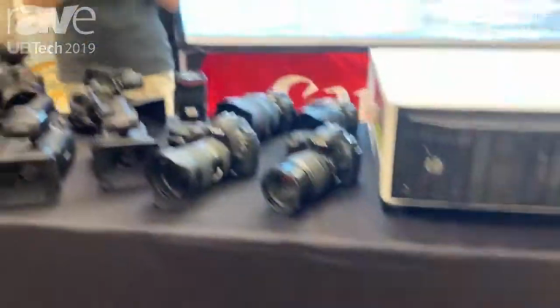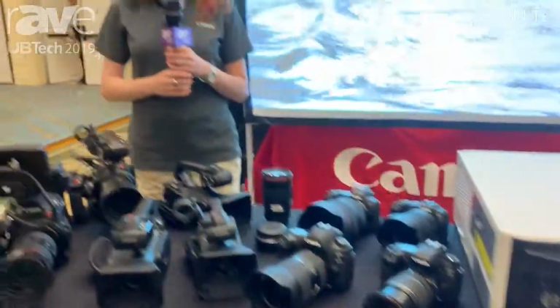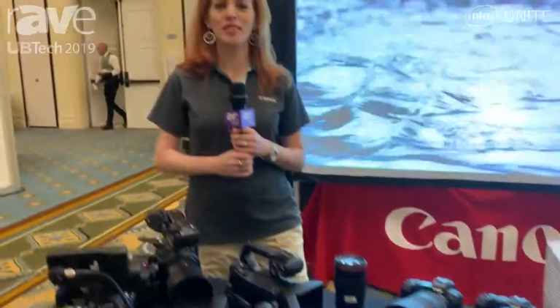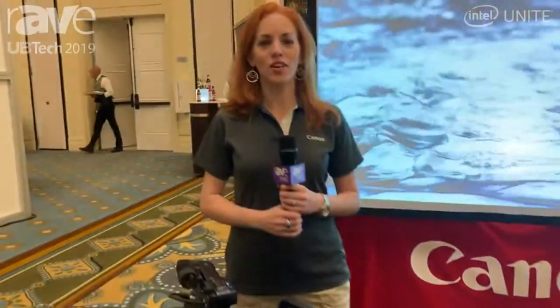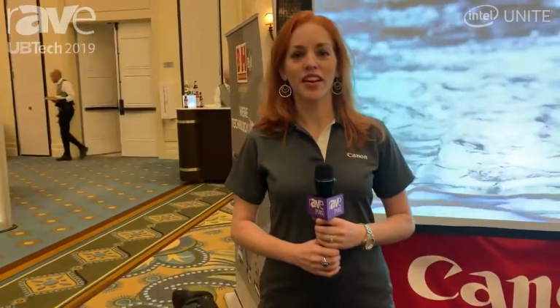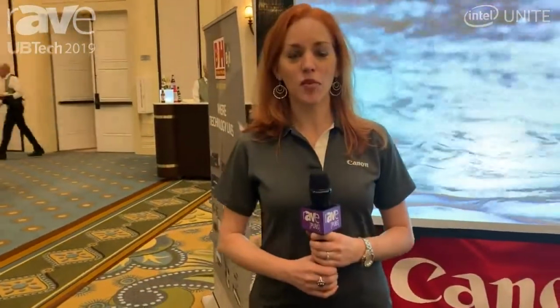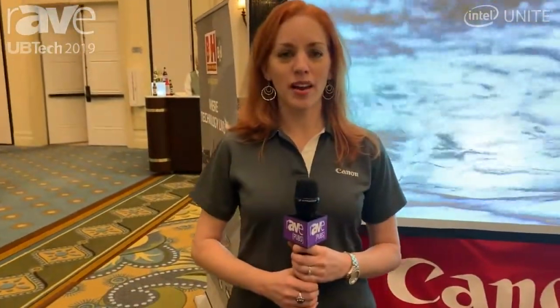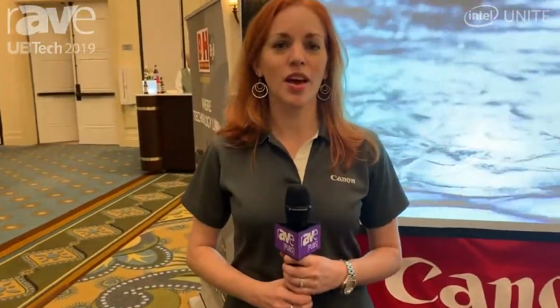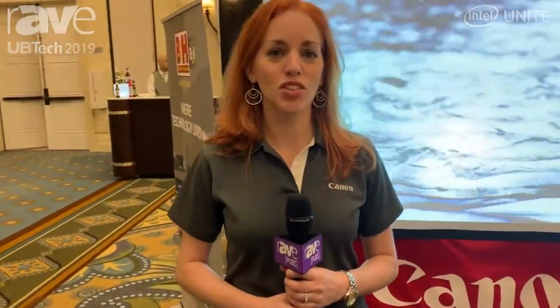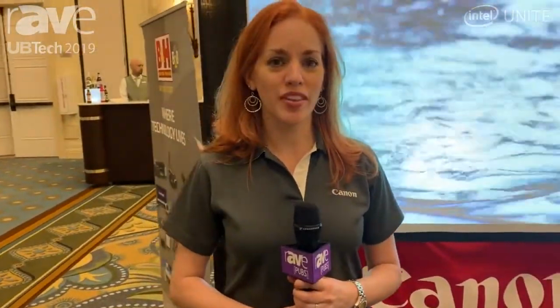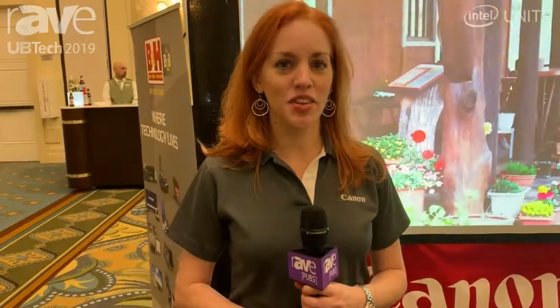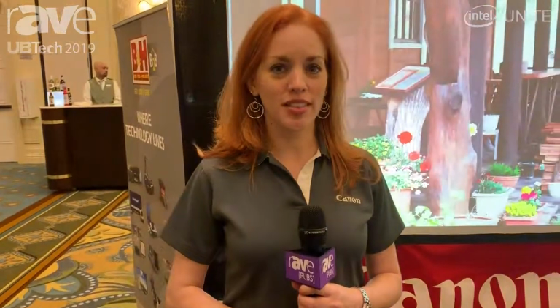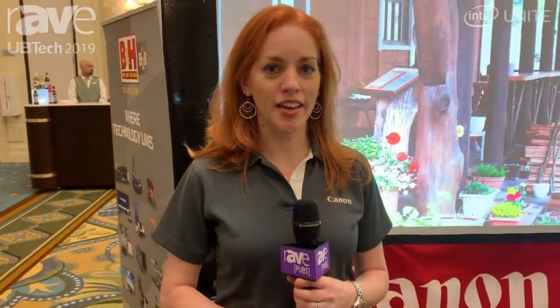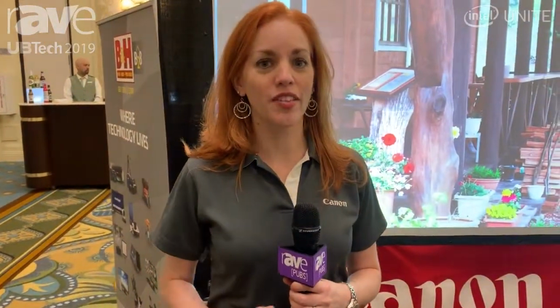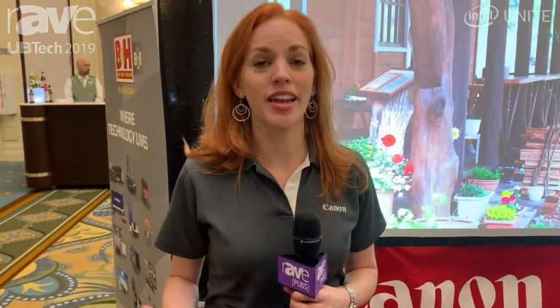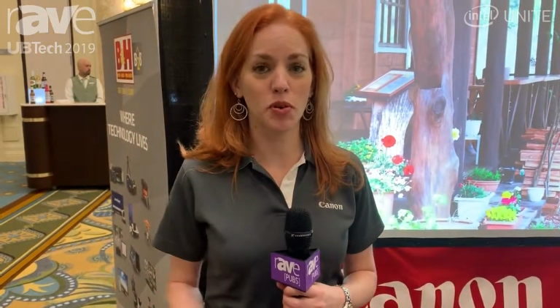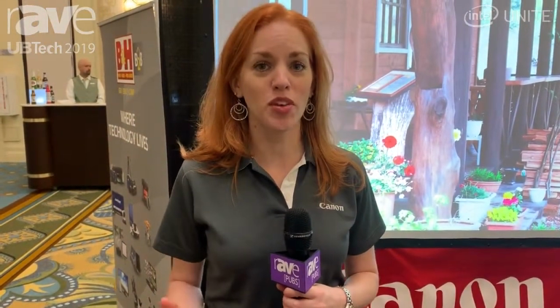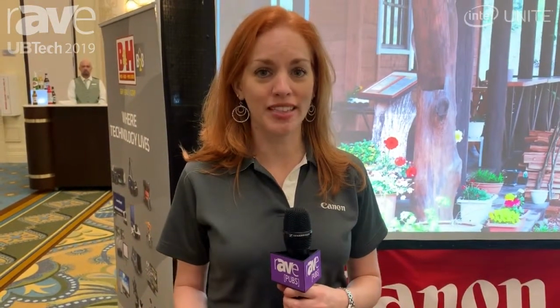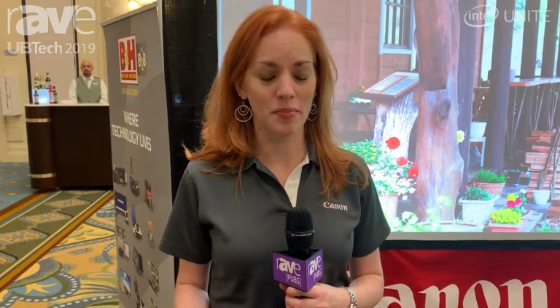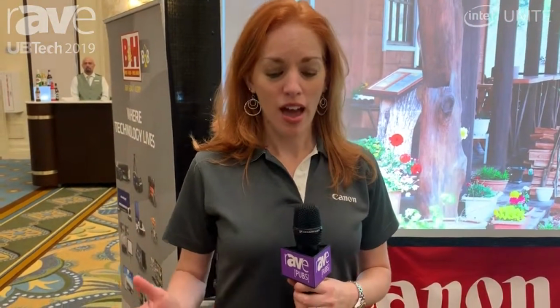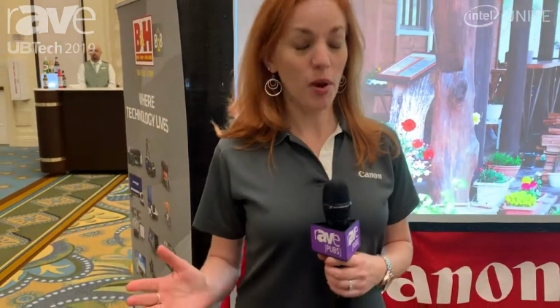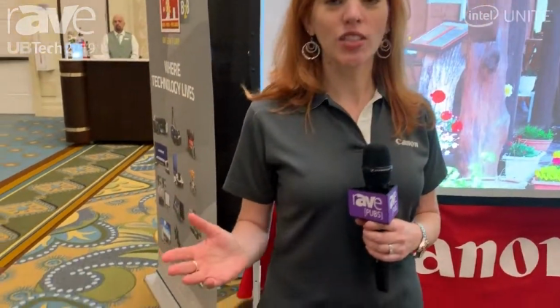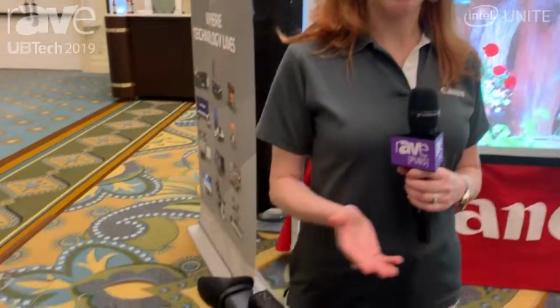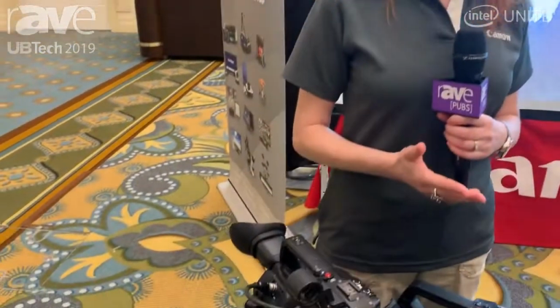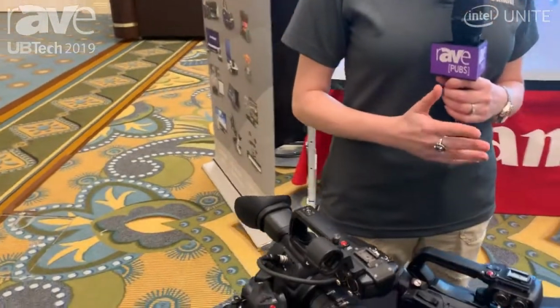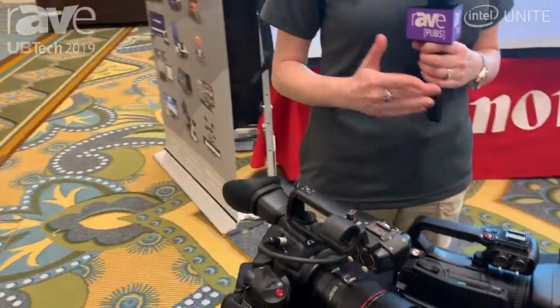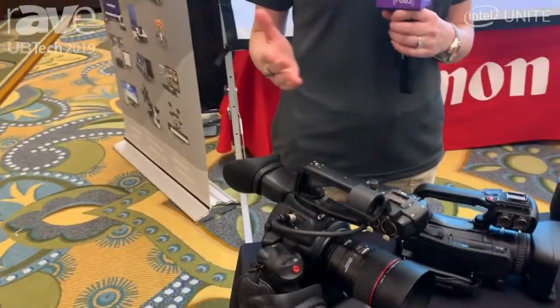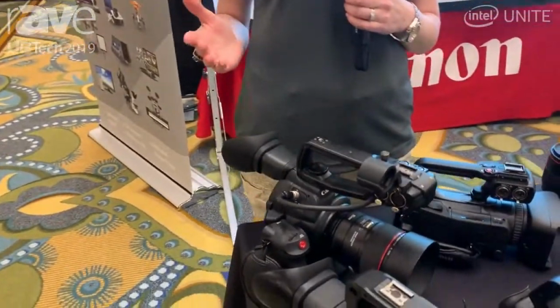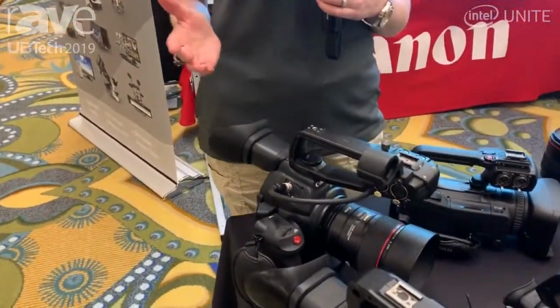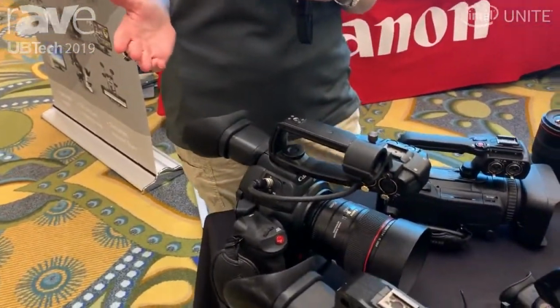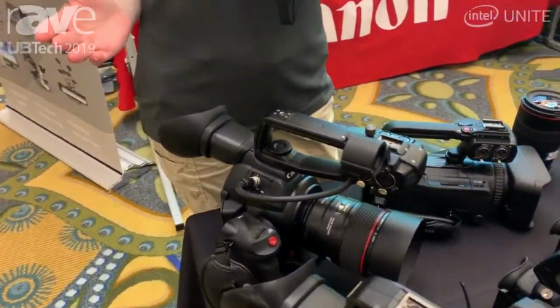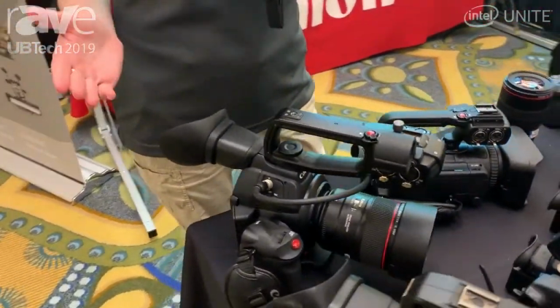Hi, I am Lisa Galtieri-Alford. I'm an account manager with Canon USA here at the B&H booth at UV Tech. We brought a nice variety of our production cameras with us to show off today.